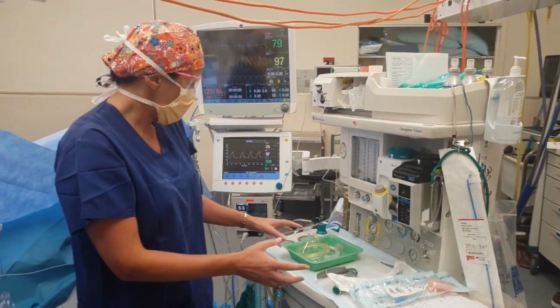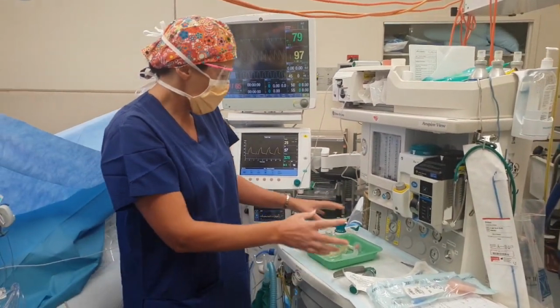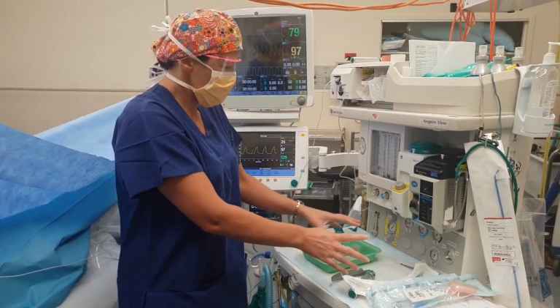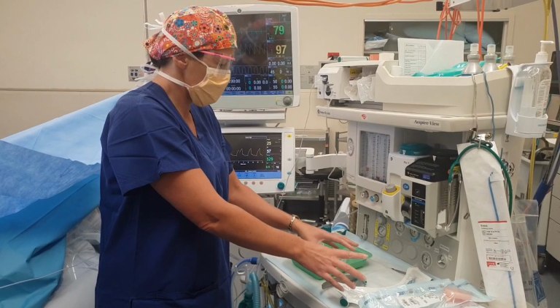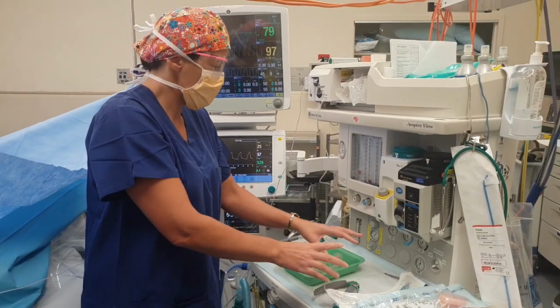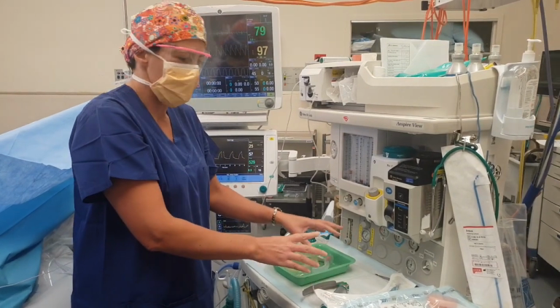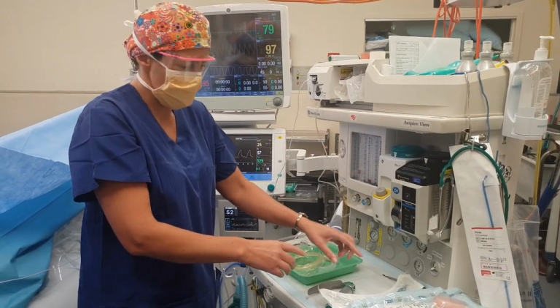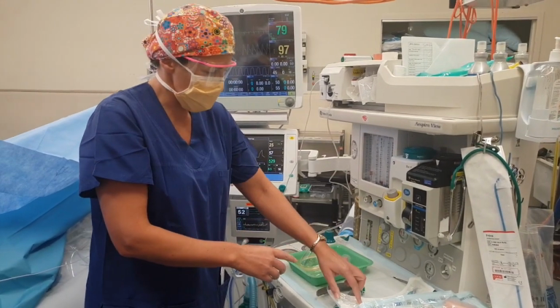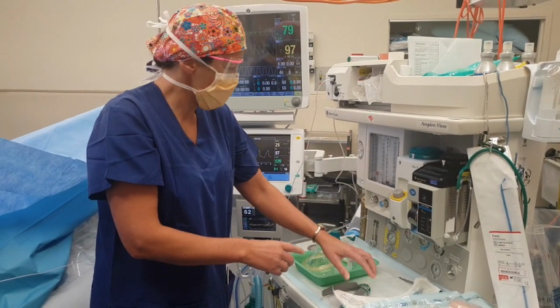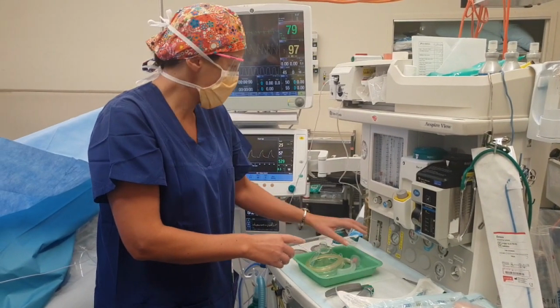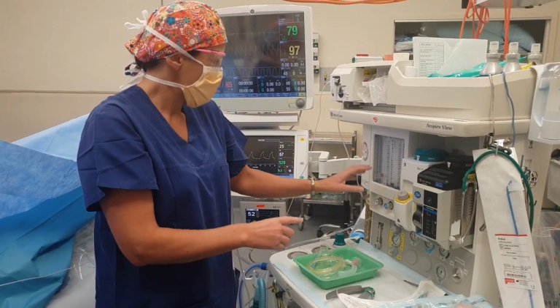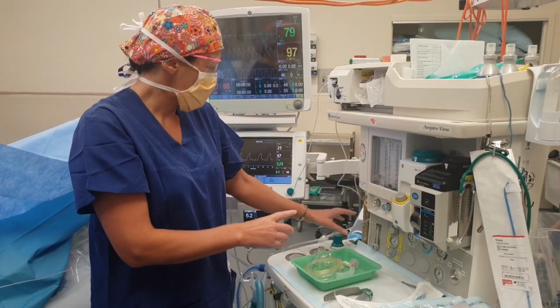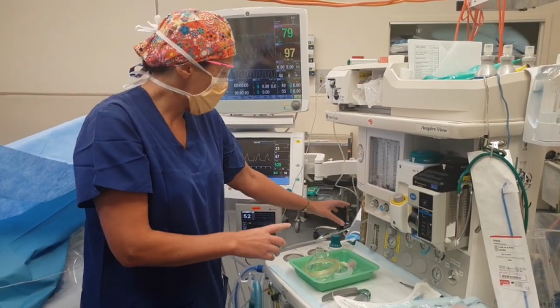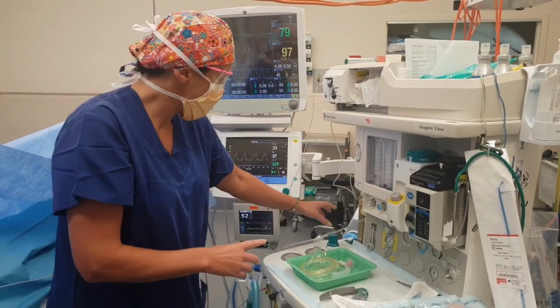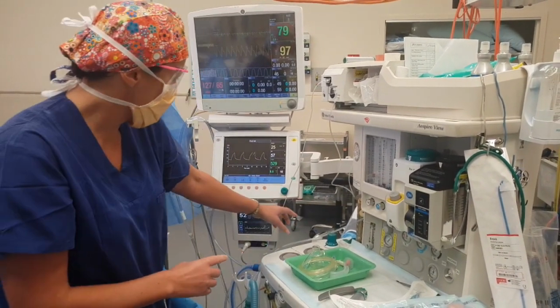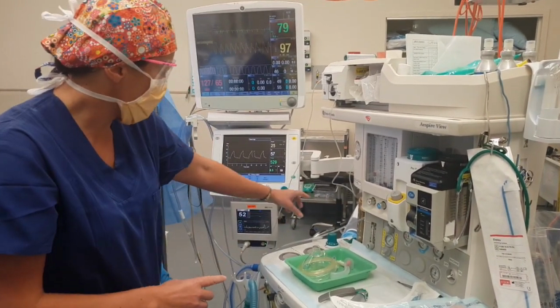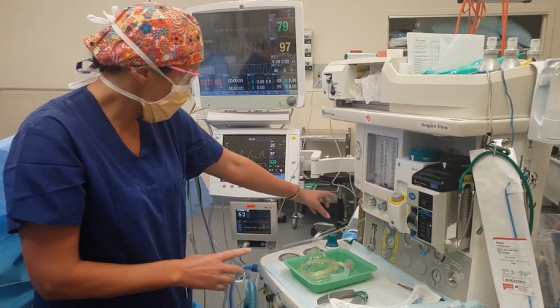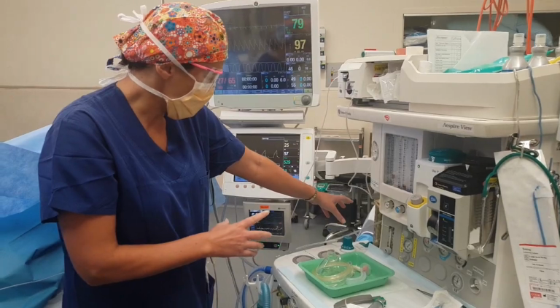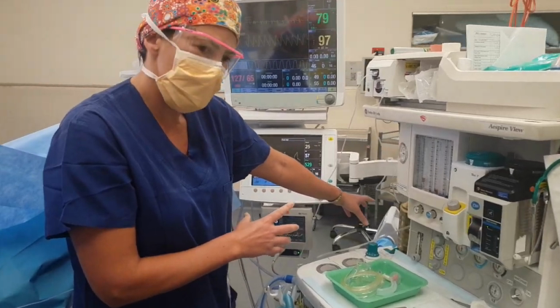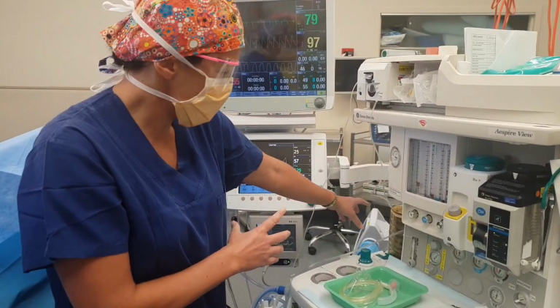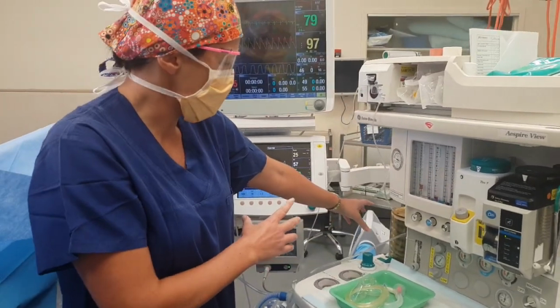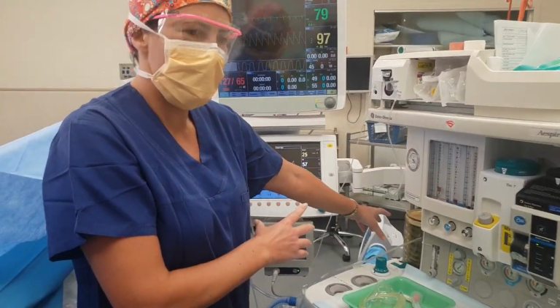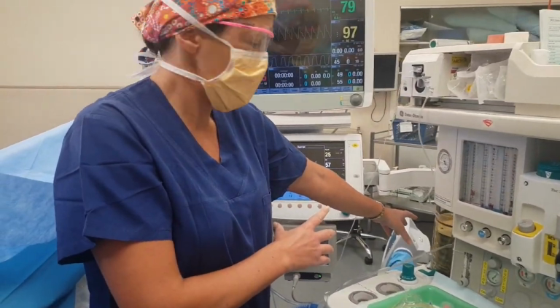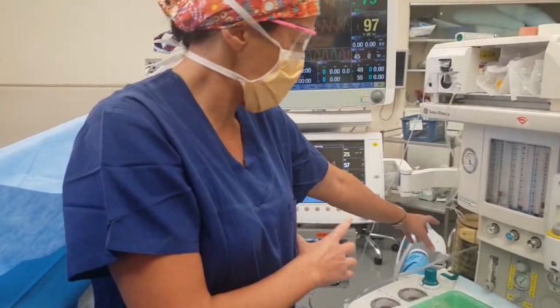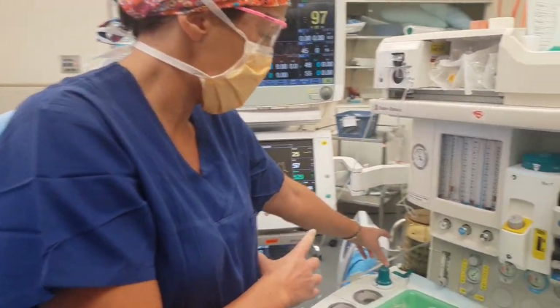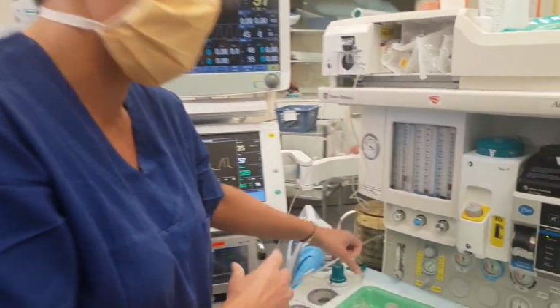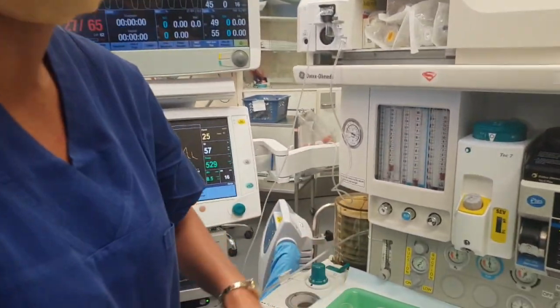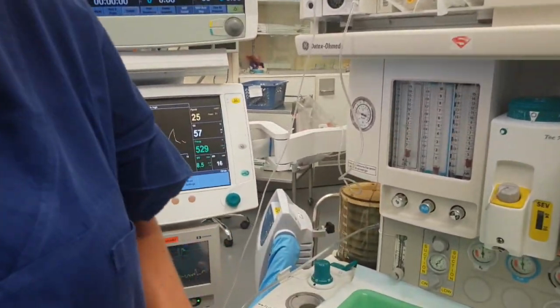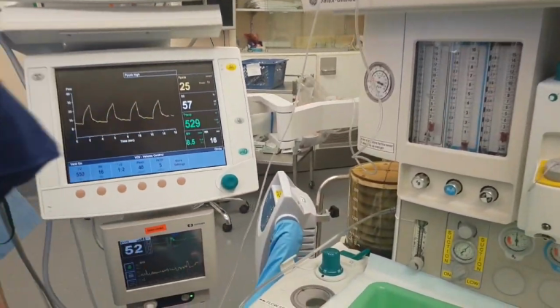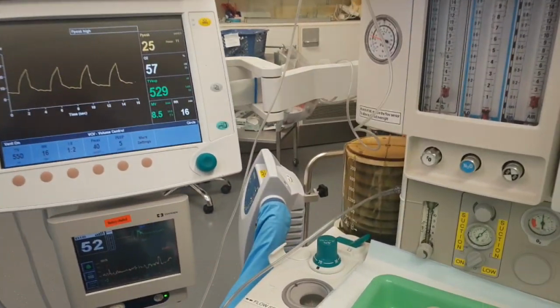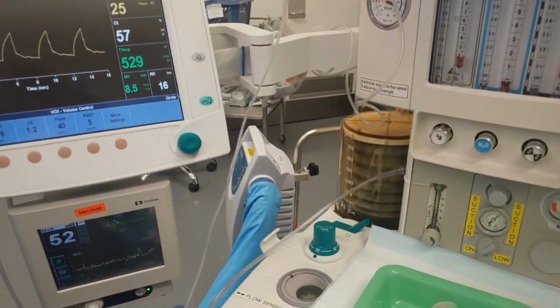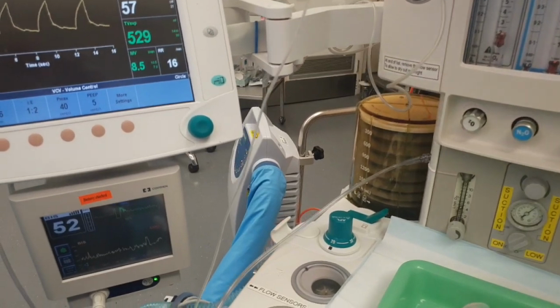Then once you're asleep with your airway in, we have you on the ventilator. So let's show a little bit about the ventilator going up and down there.